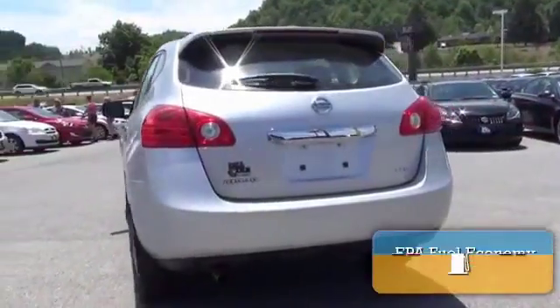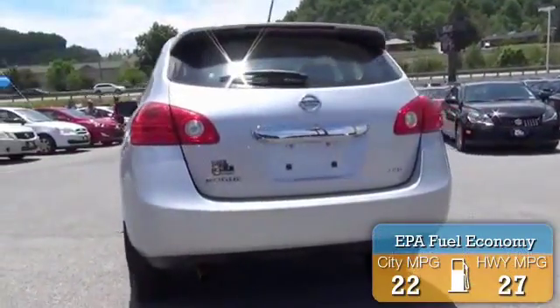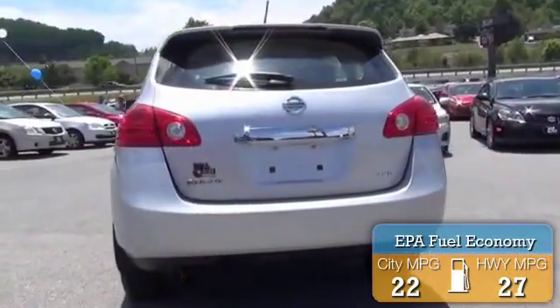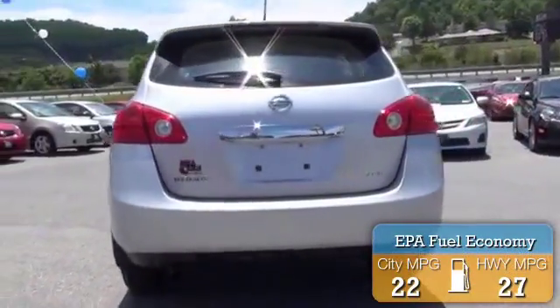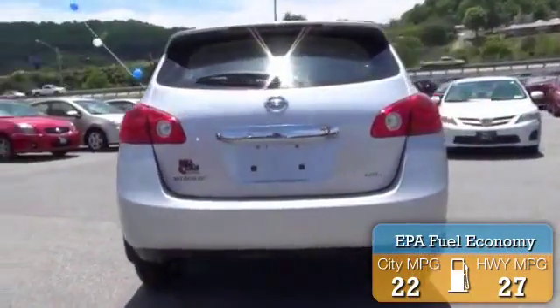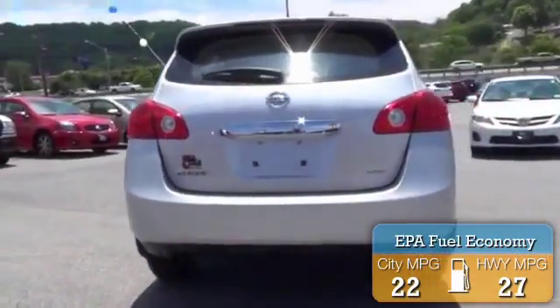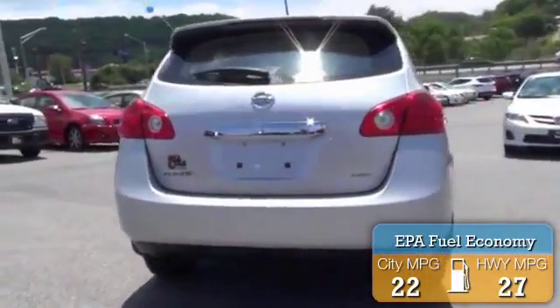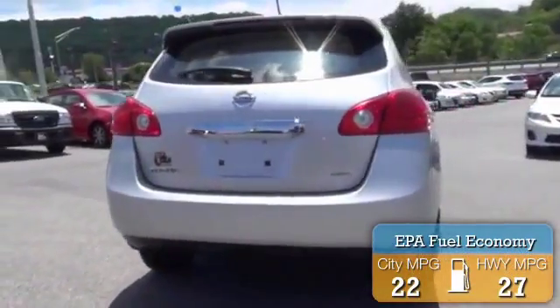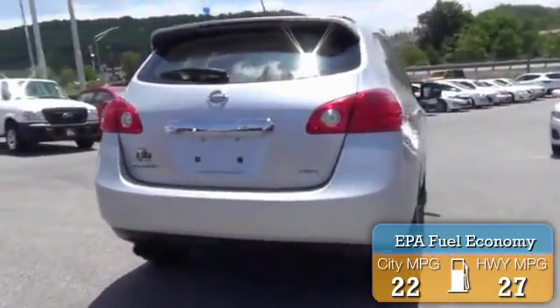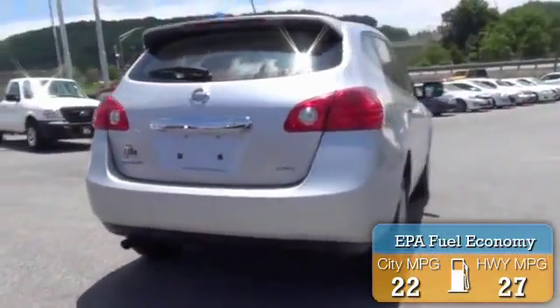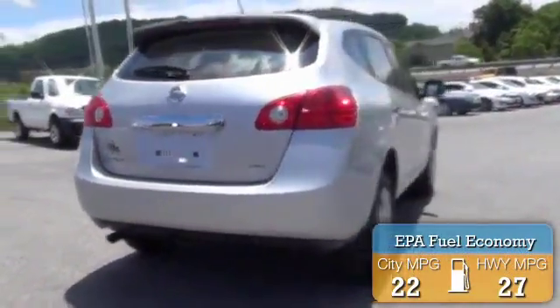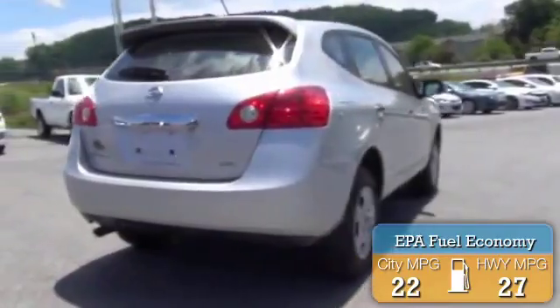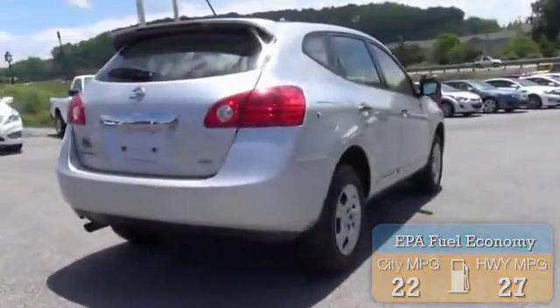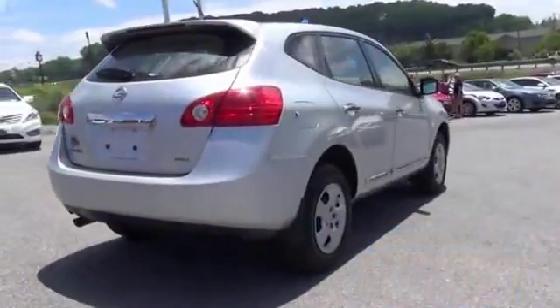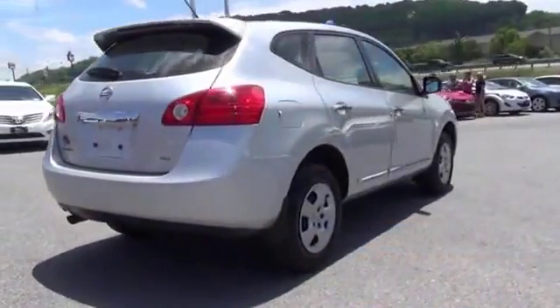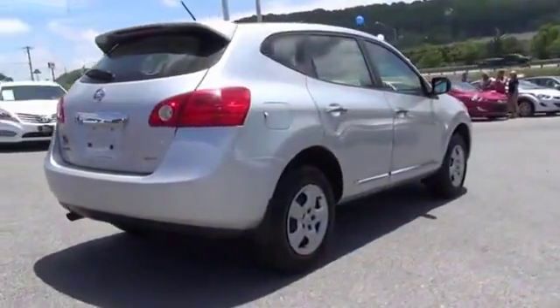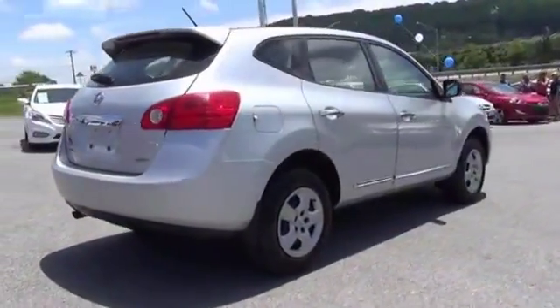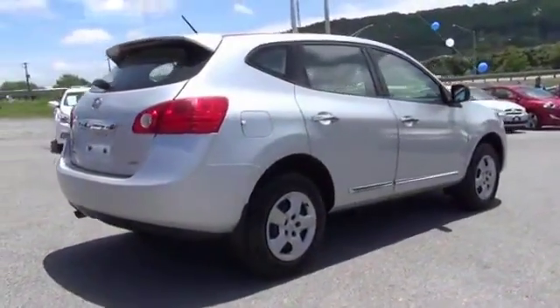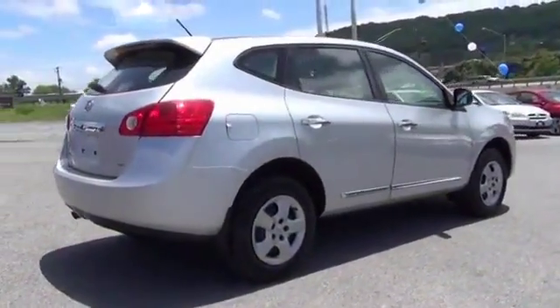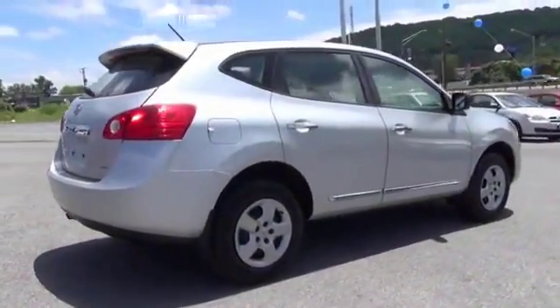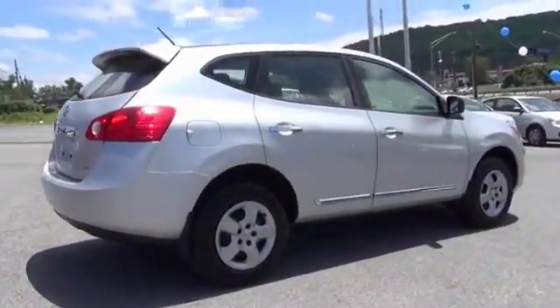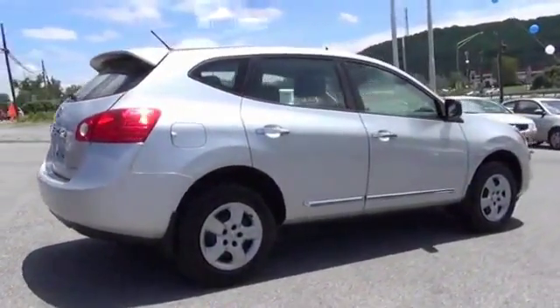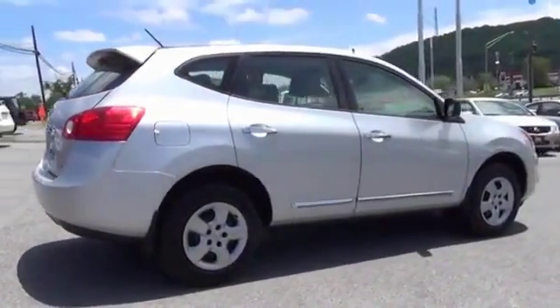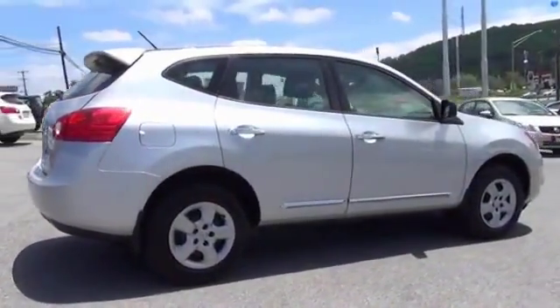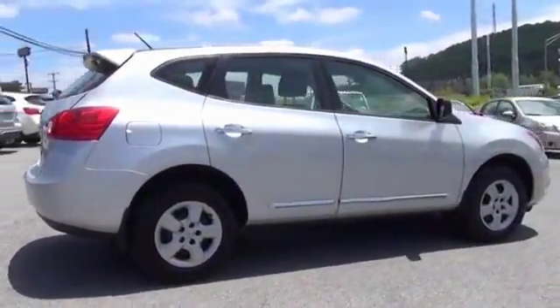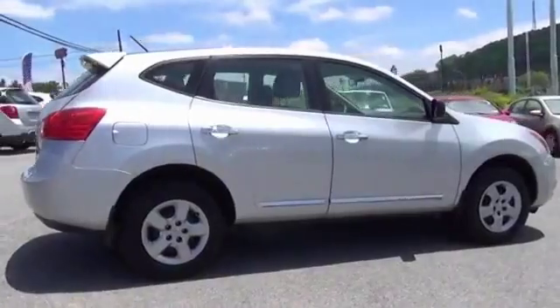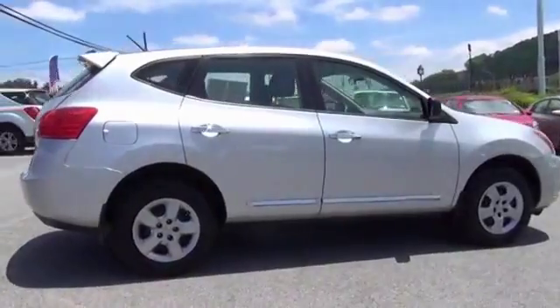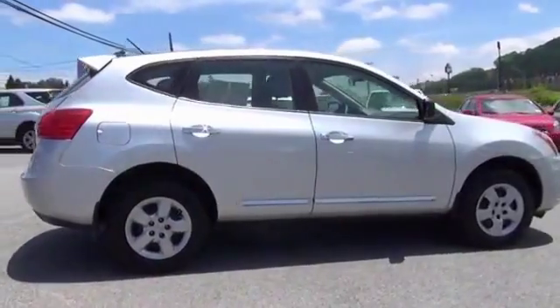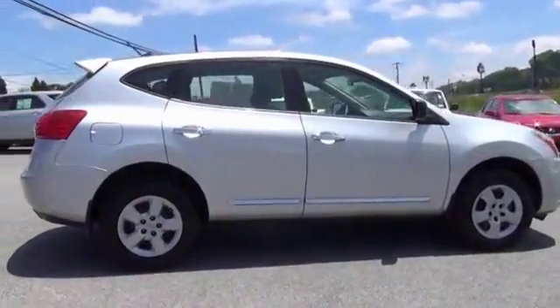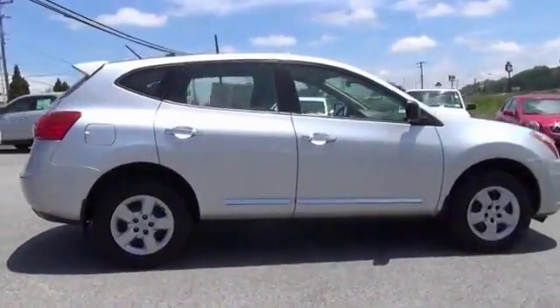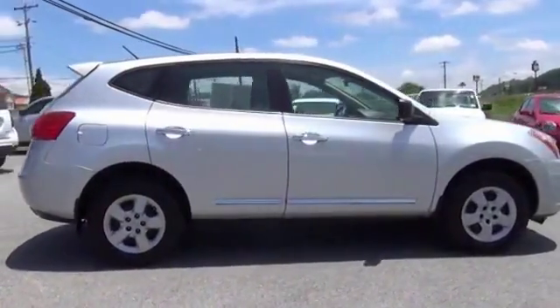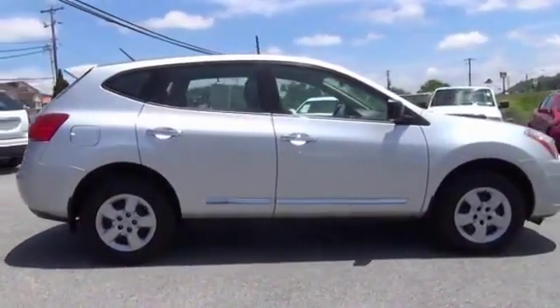Great fuel efficiency saves you money by requiring fewer trips to the gas station. The features include a spoiler, power mirrors, traction control, stability control, and anti-lock brakes.